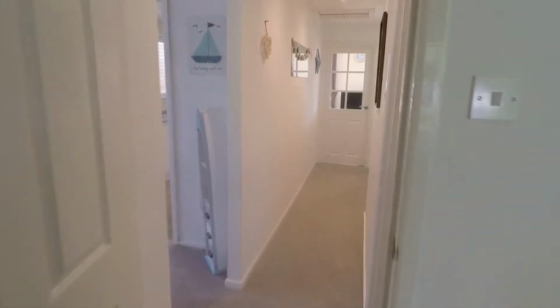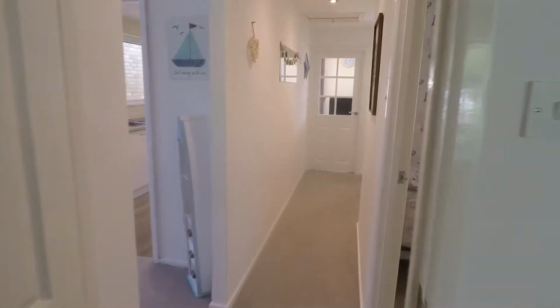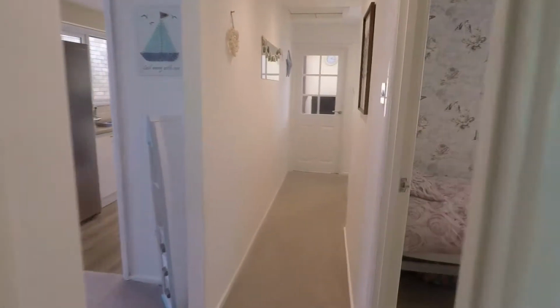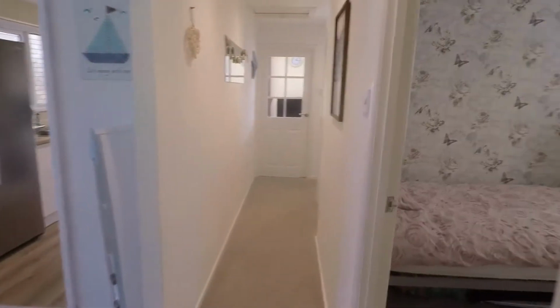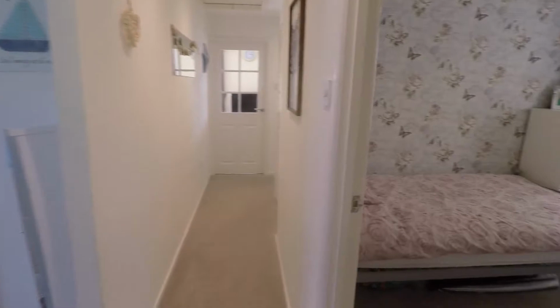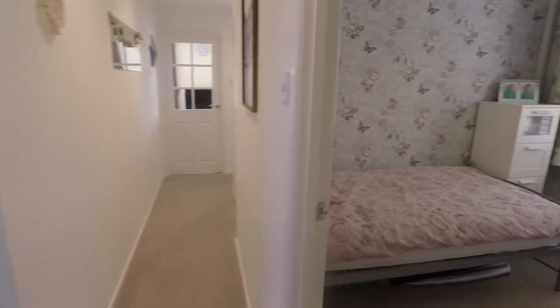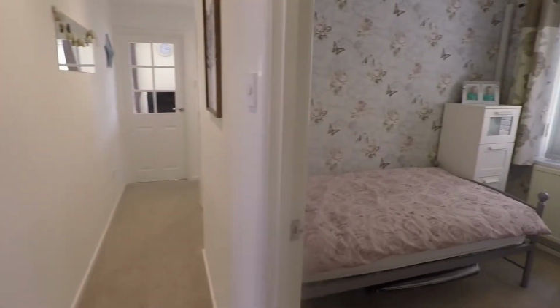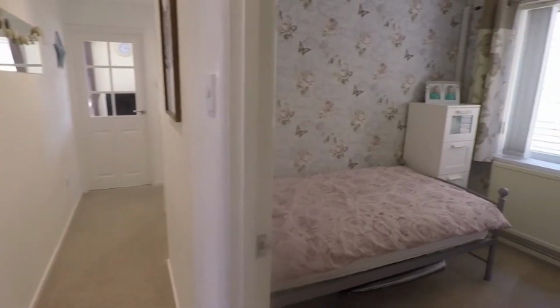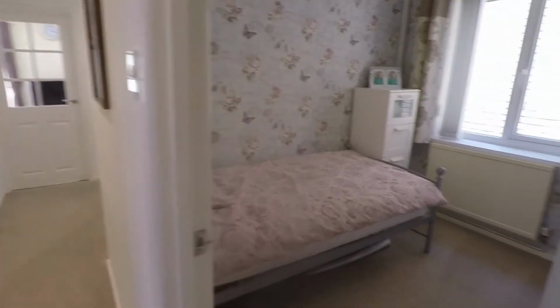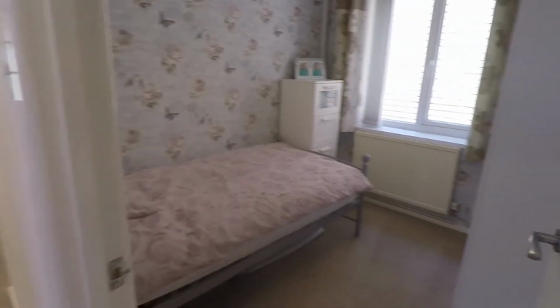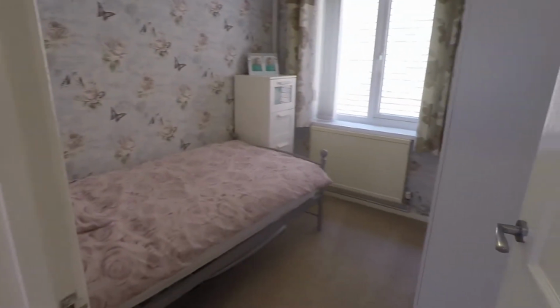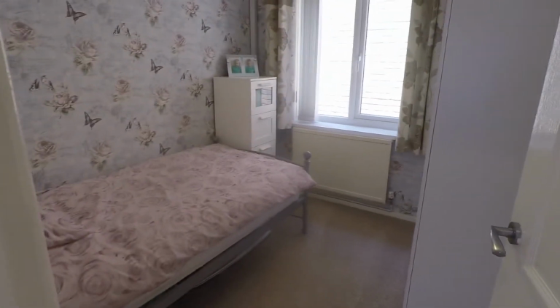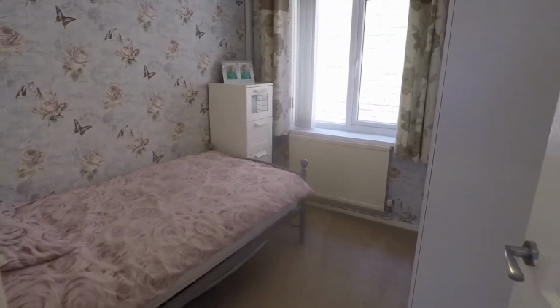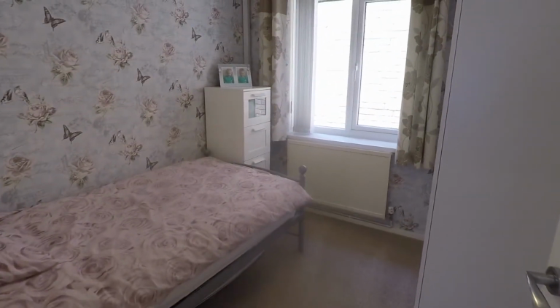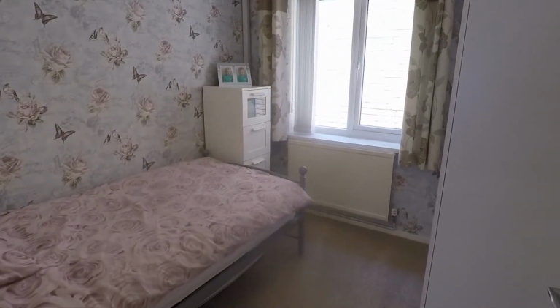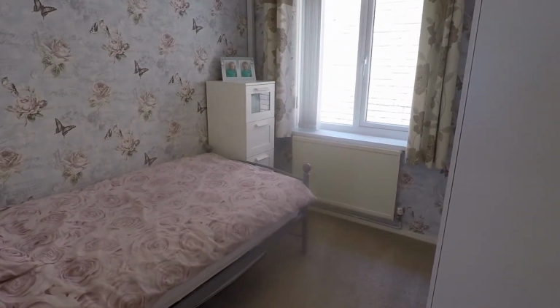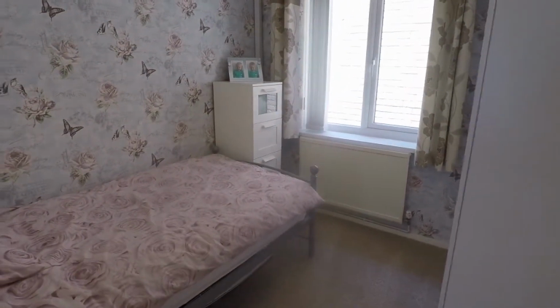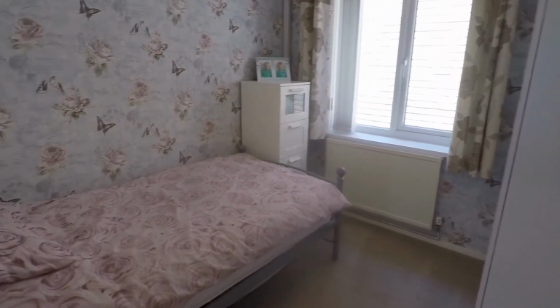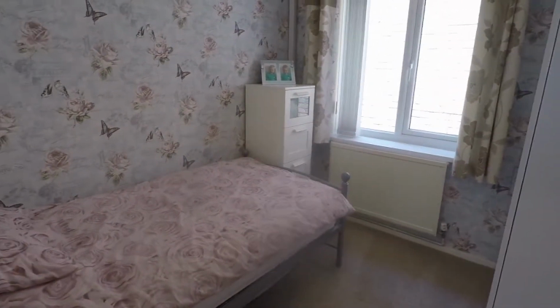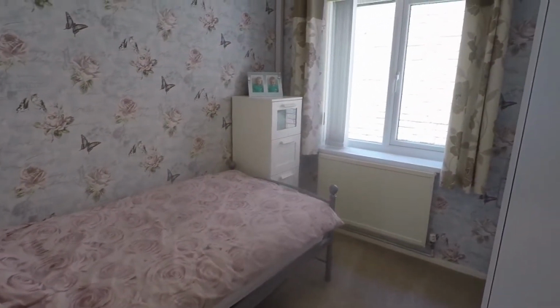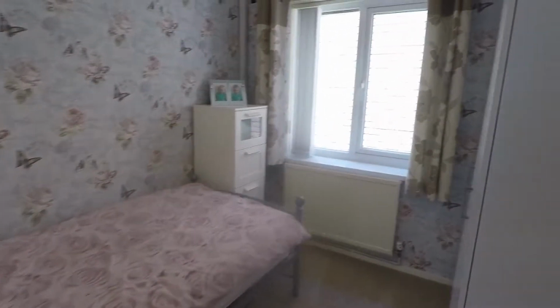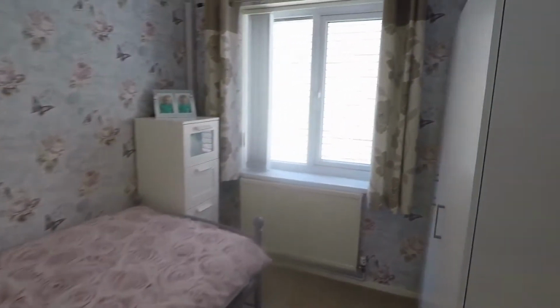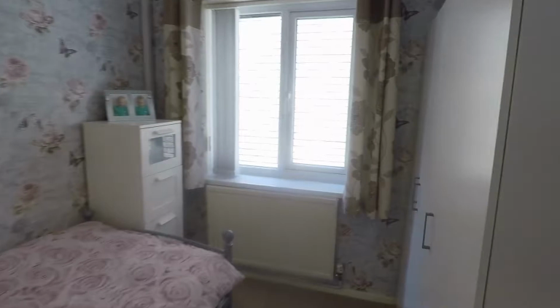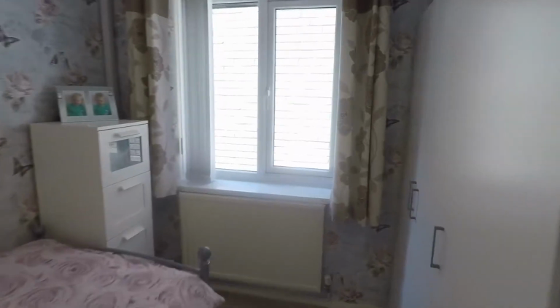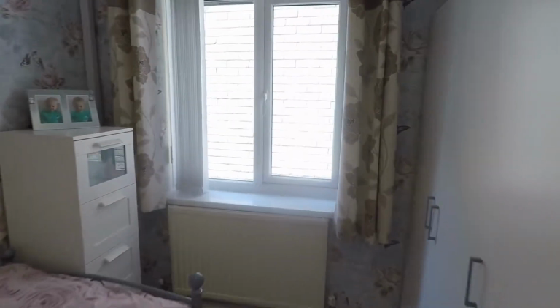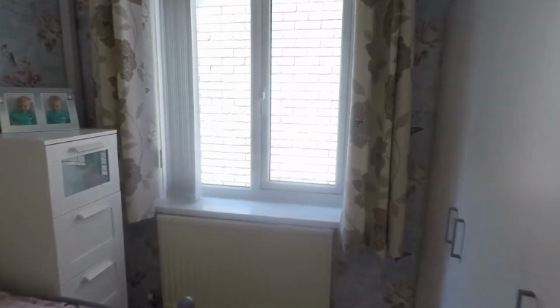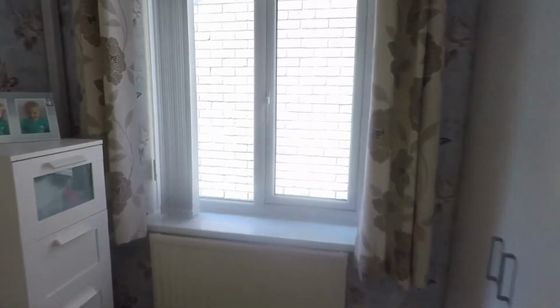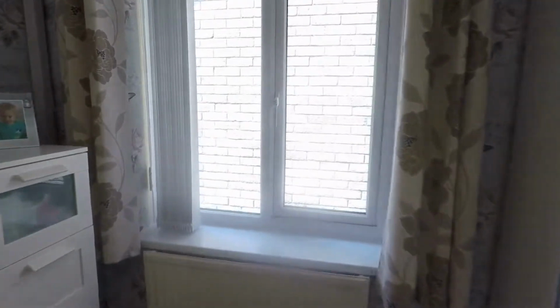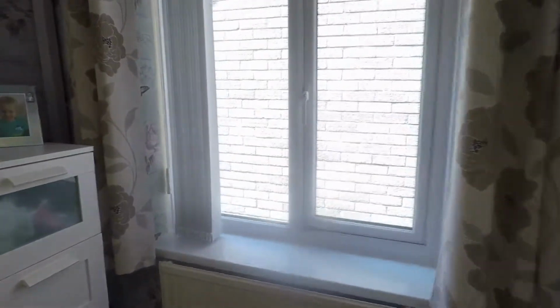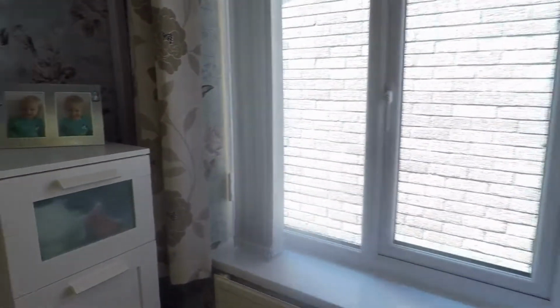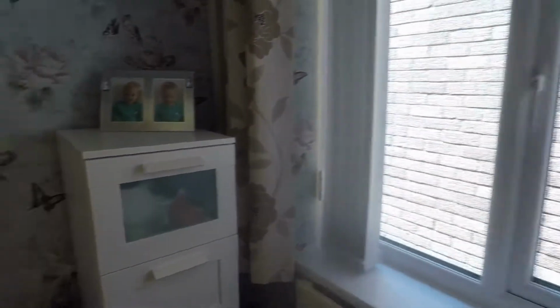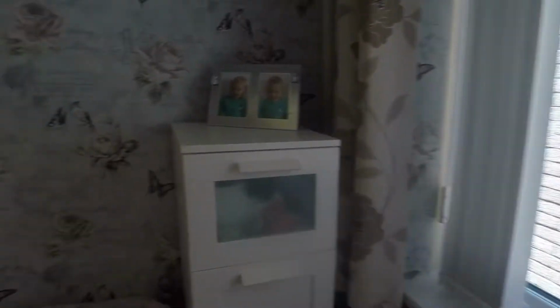Next we have bedroom number three — a large single room with a window there letting in your natural light.